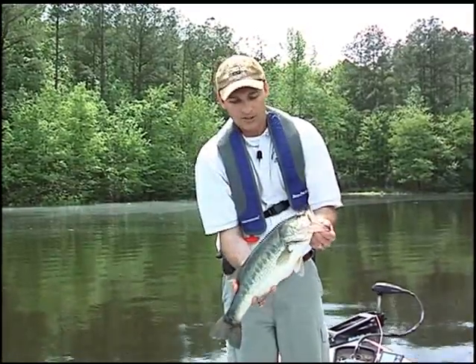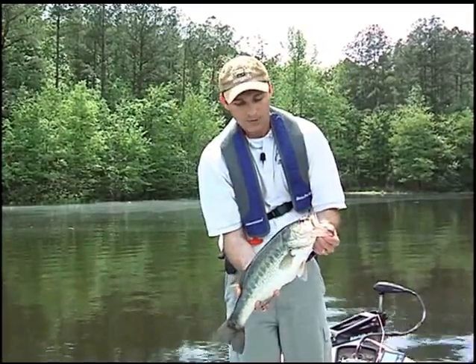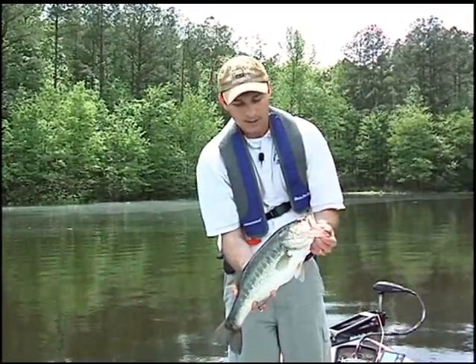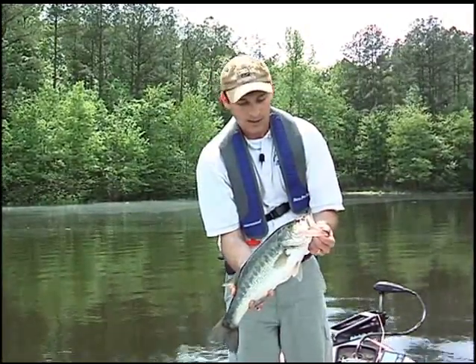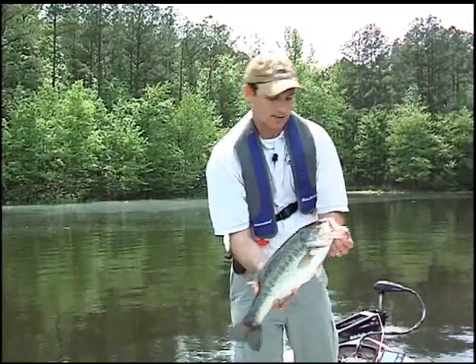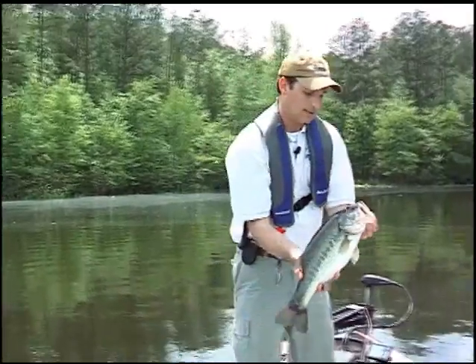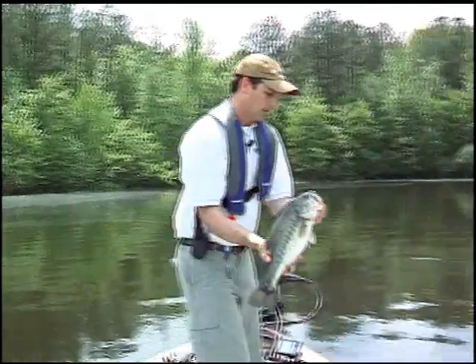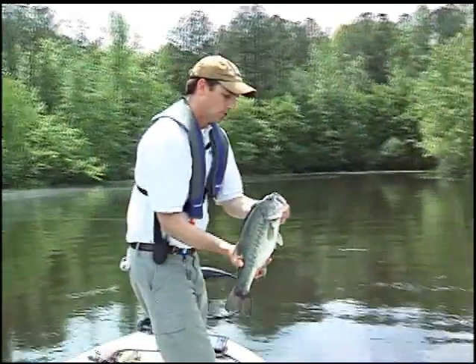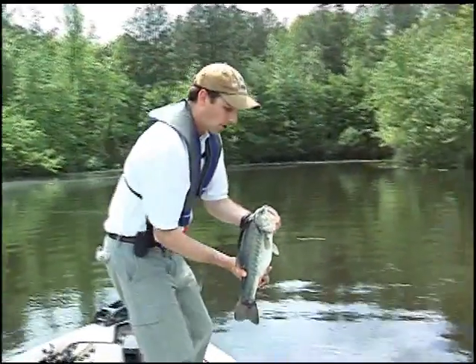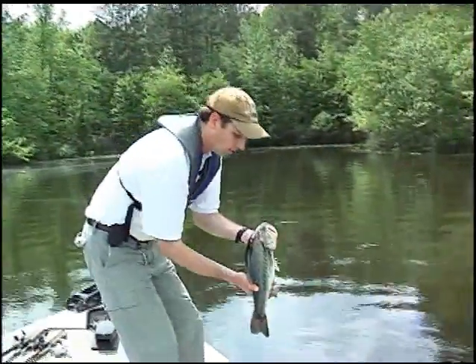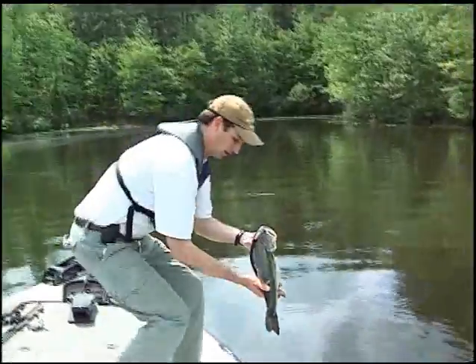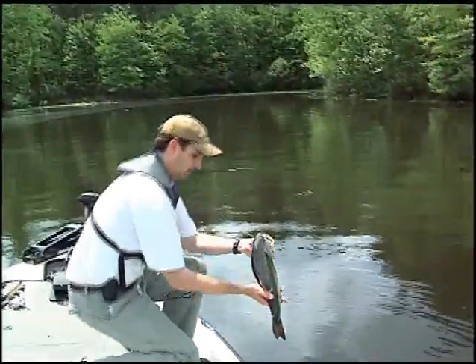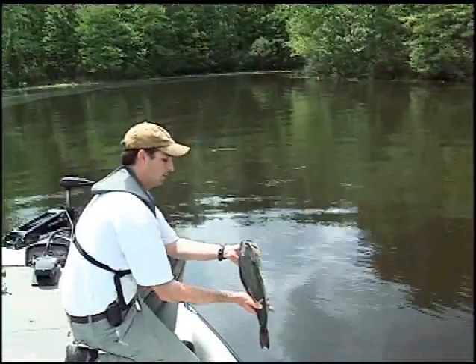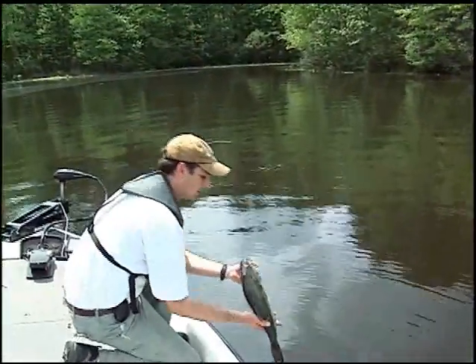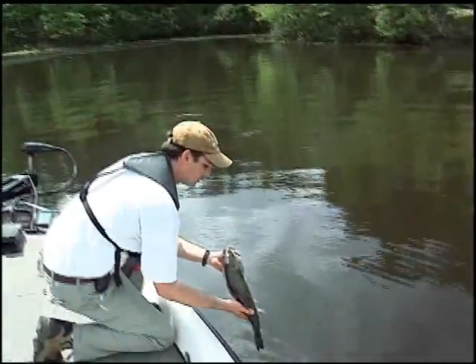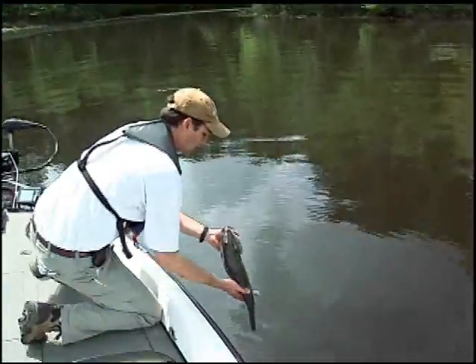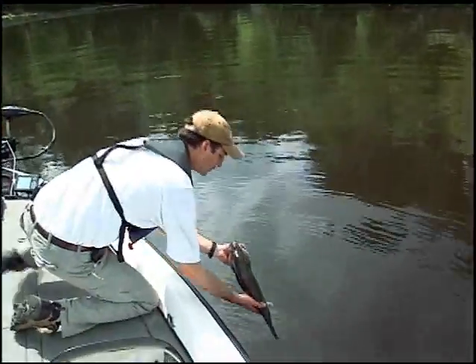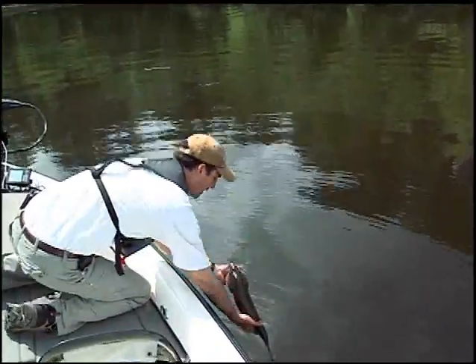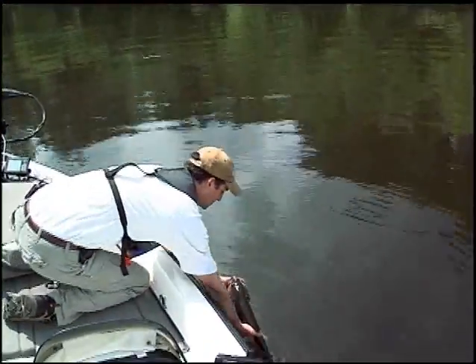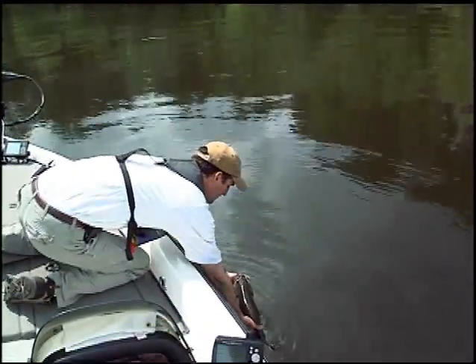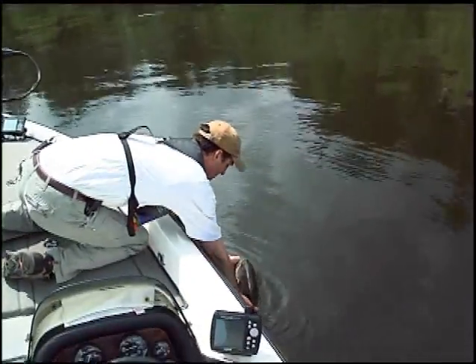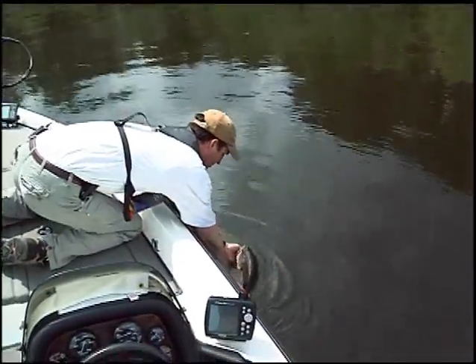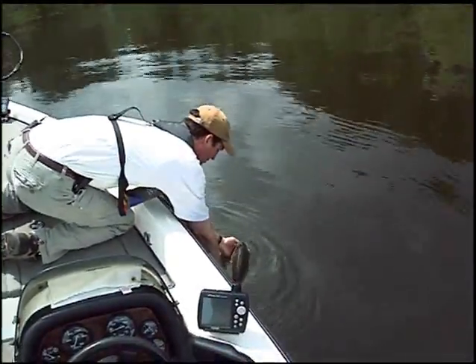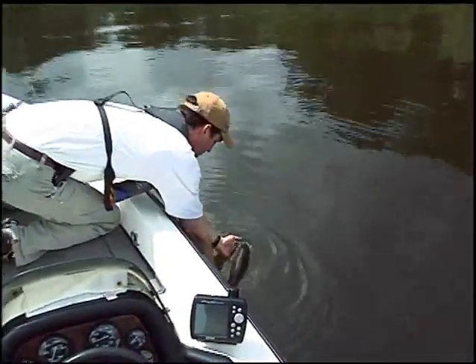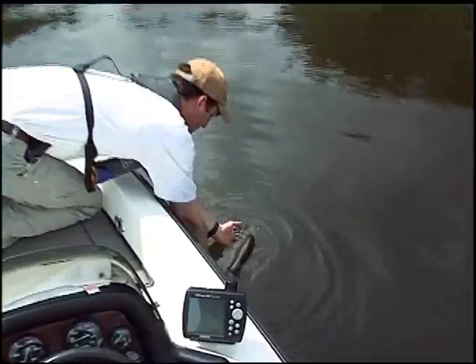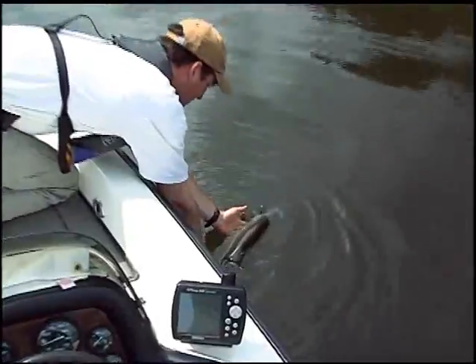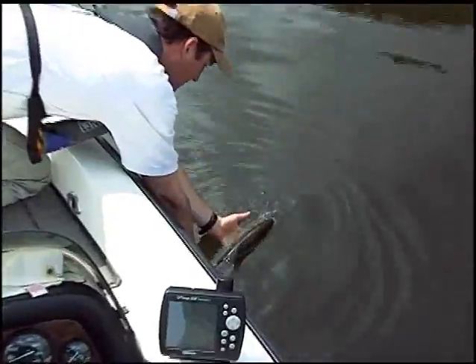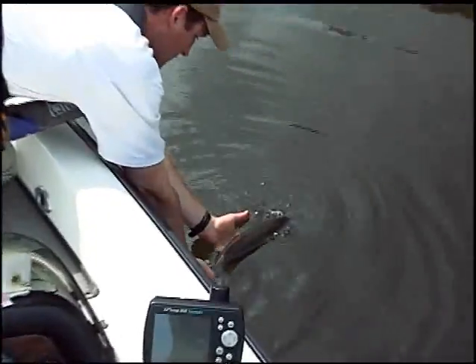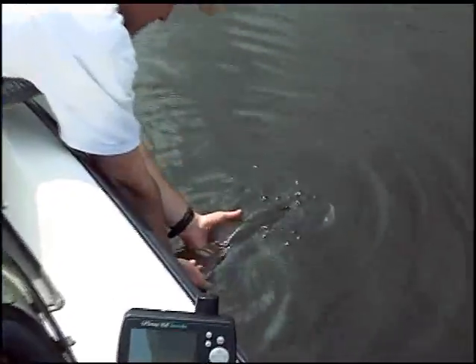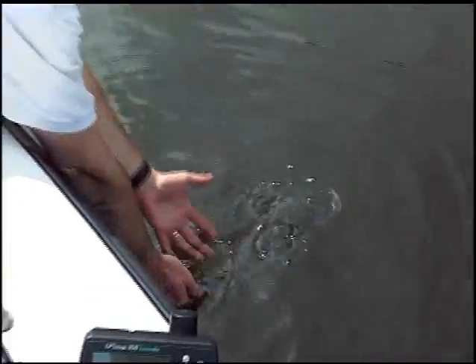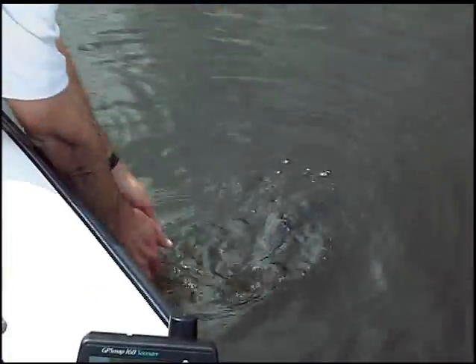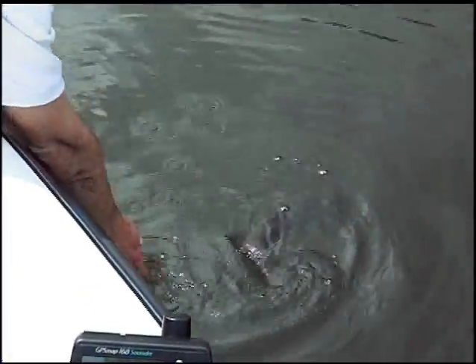Then when it's time to release, just take it to the water. Place her in there nice and gently. Just let her go, let her swim off.